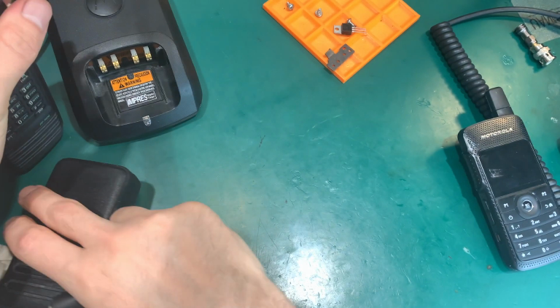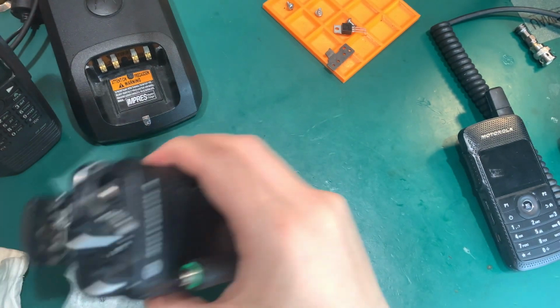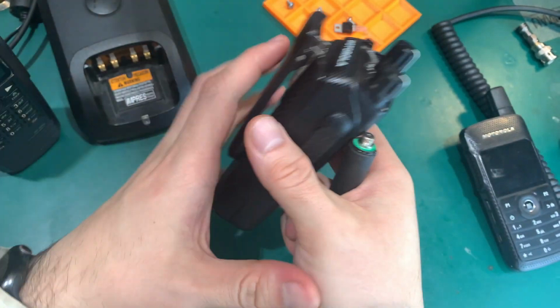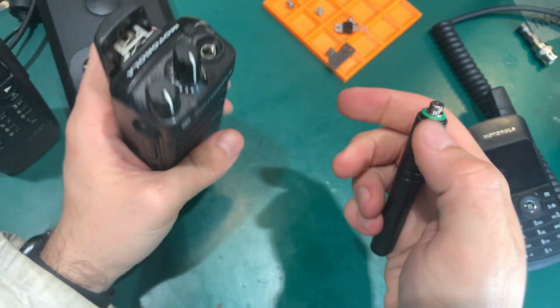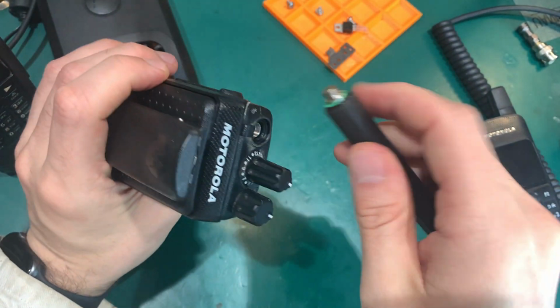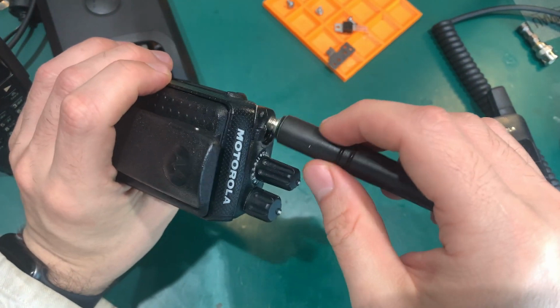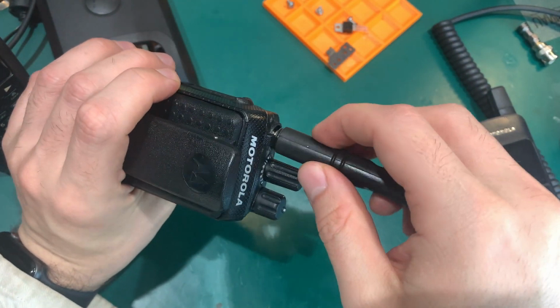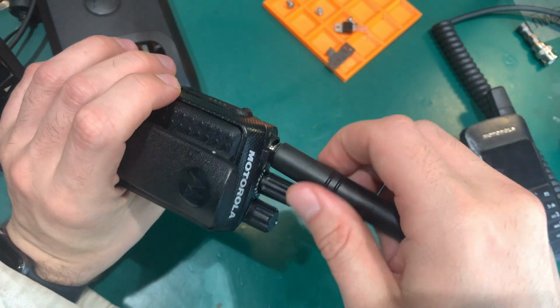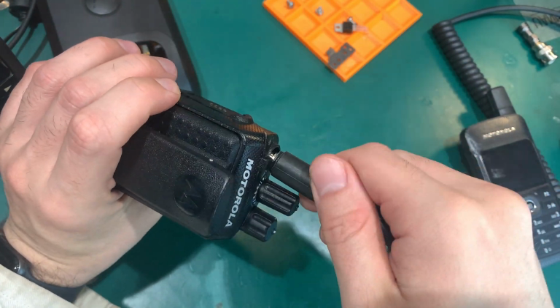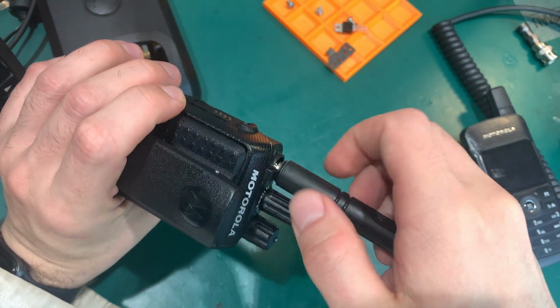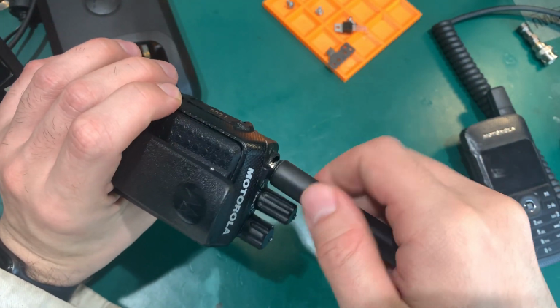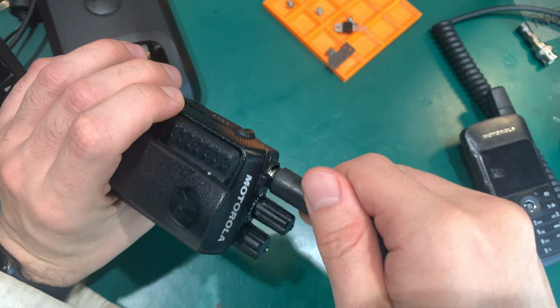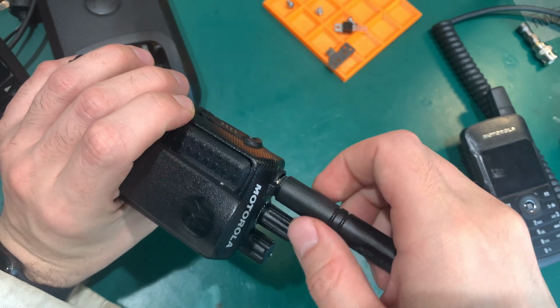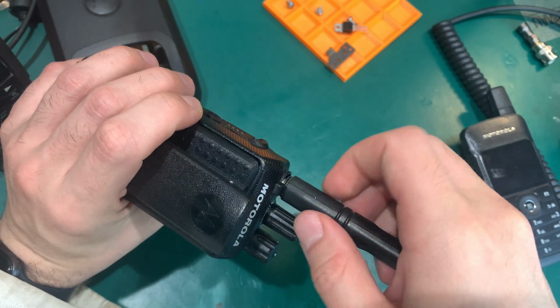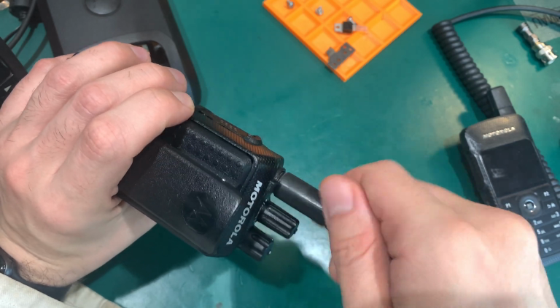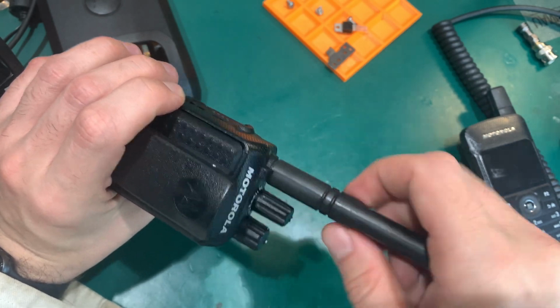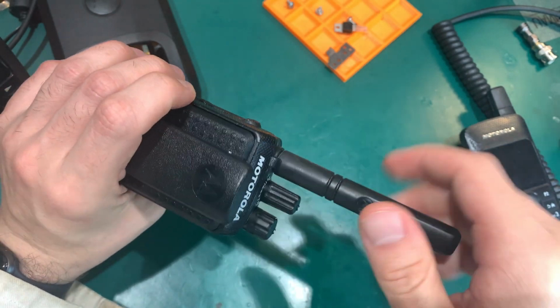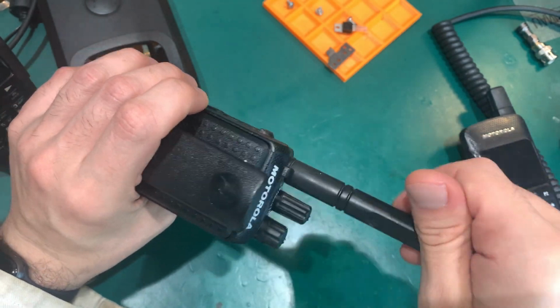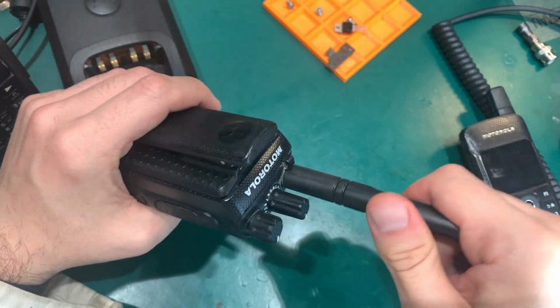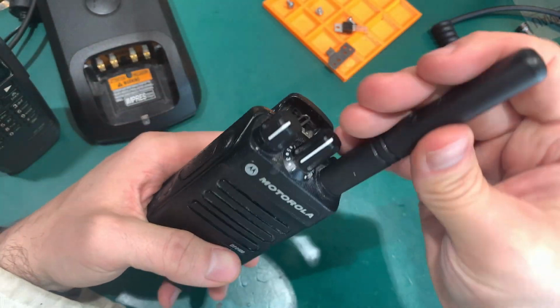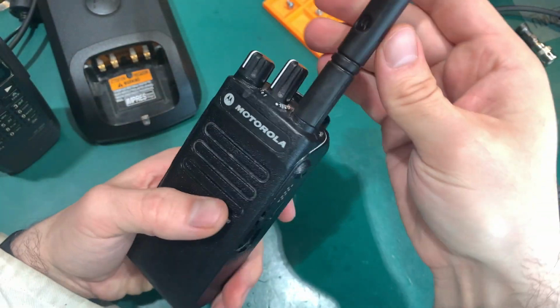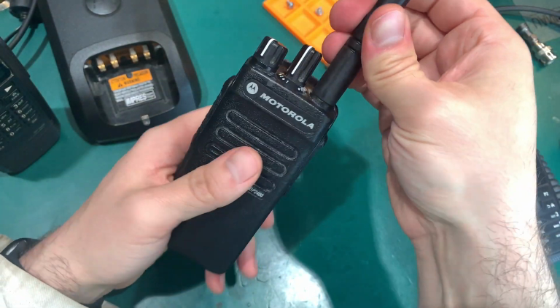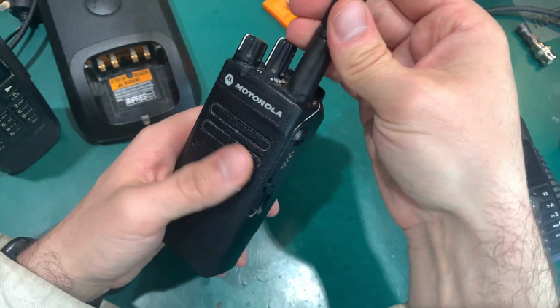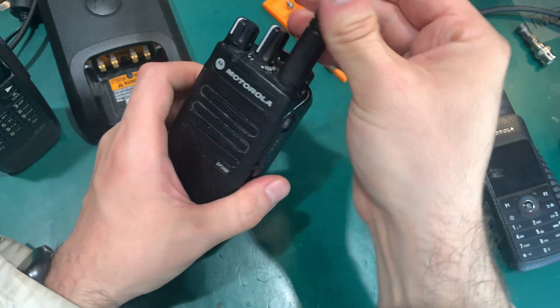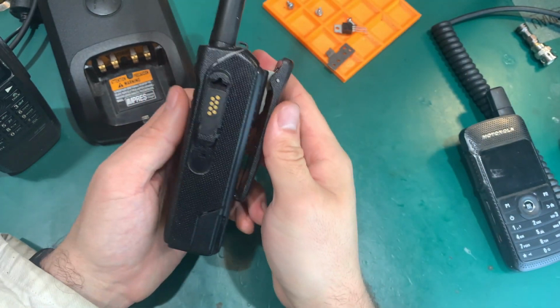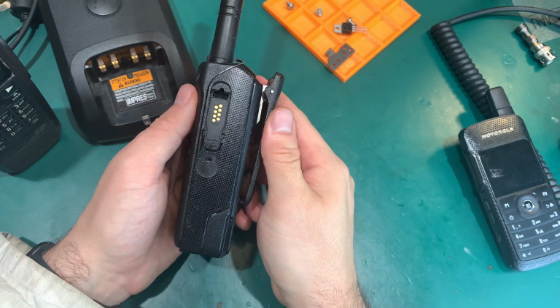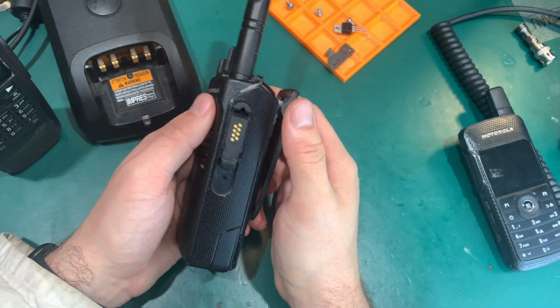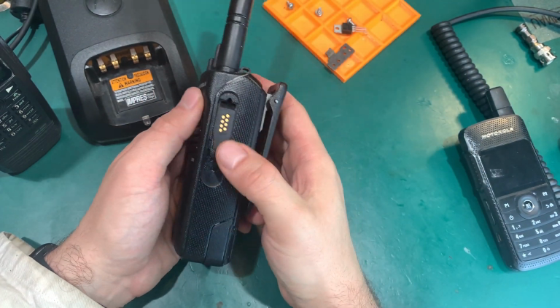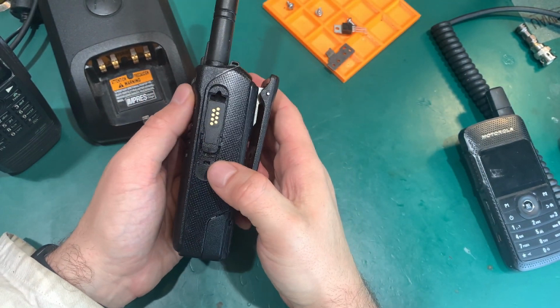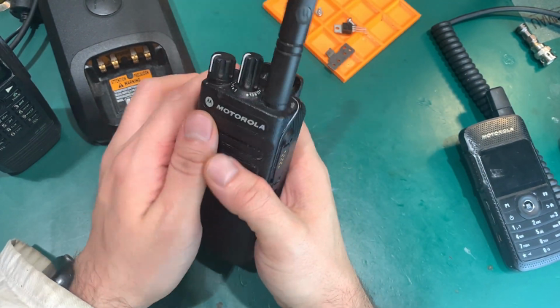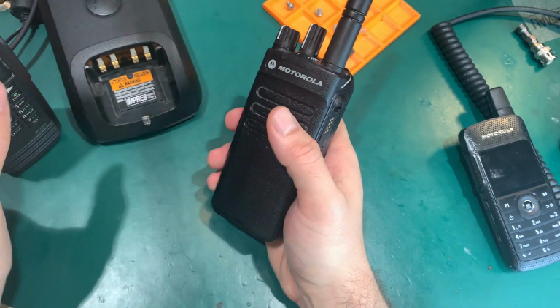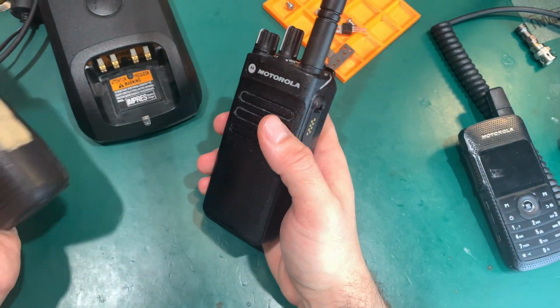This is a rugged radio — you can drop it, no problem, don't be scared. They've got no problem in rough treatment. Let's take a look at the side connector.